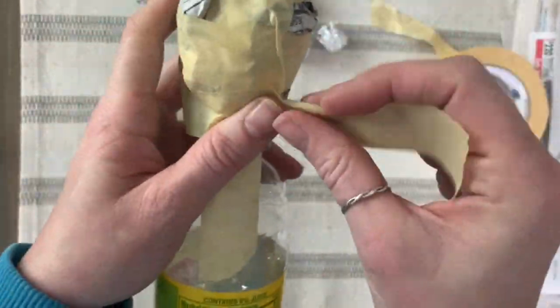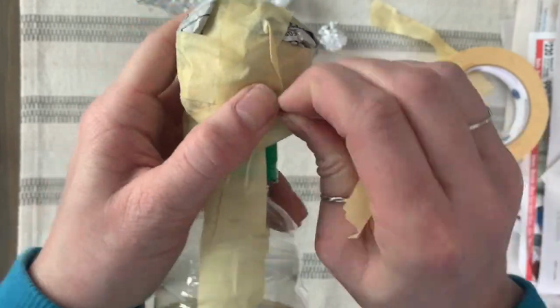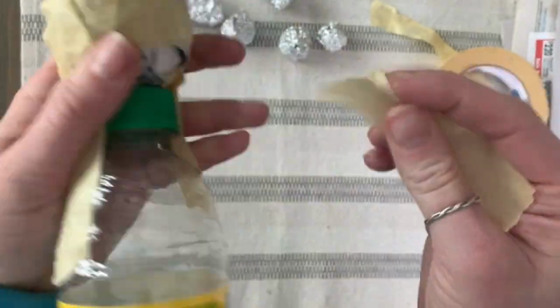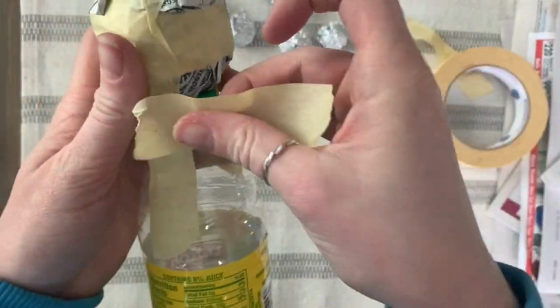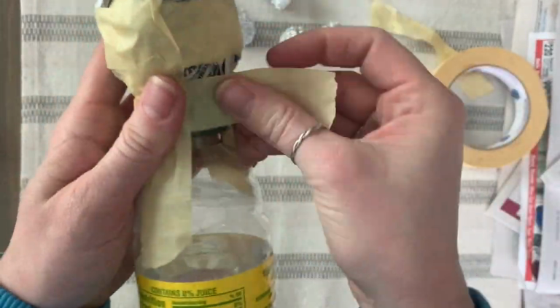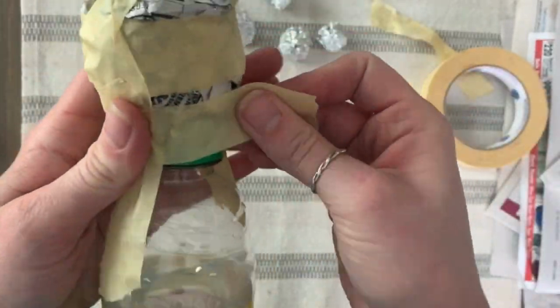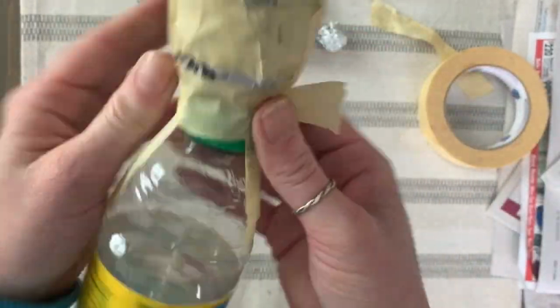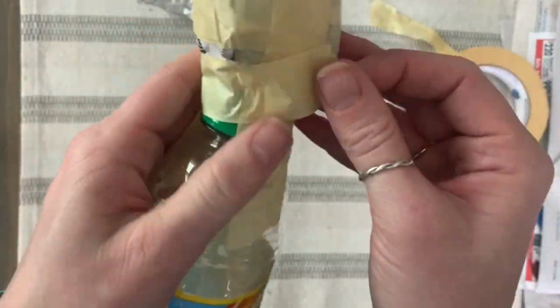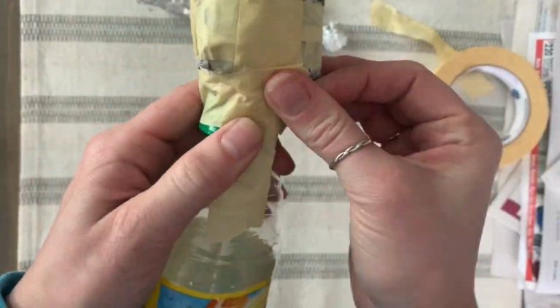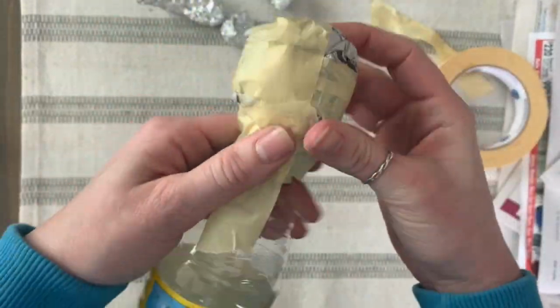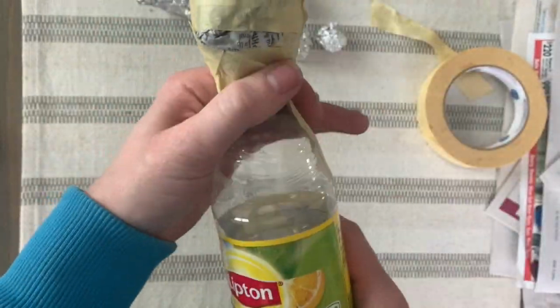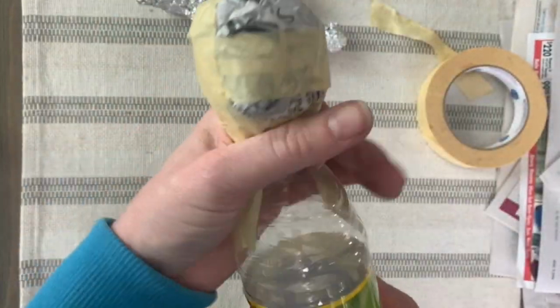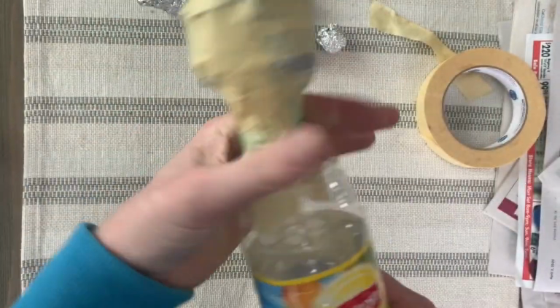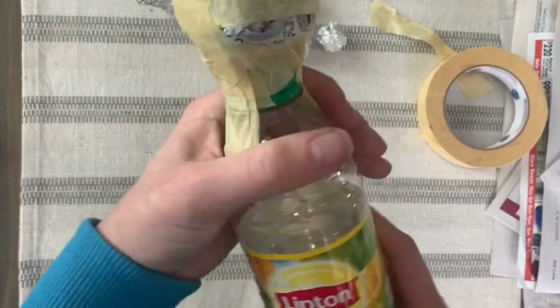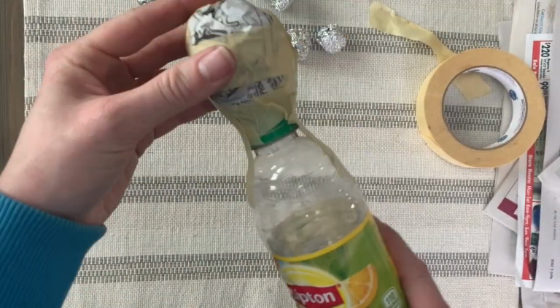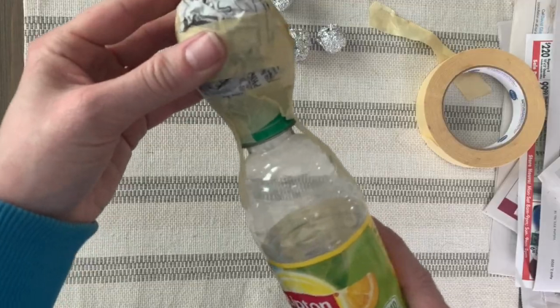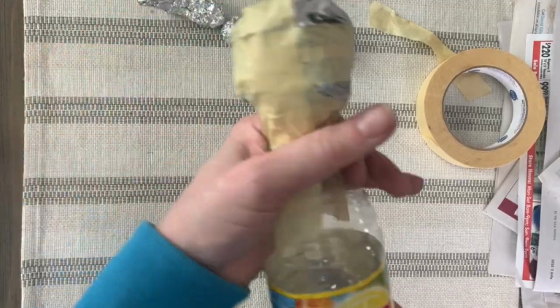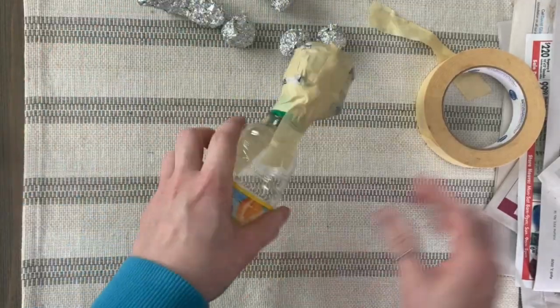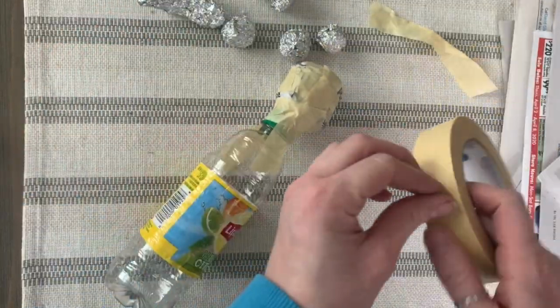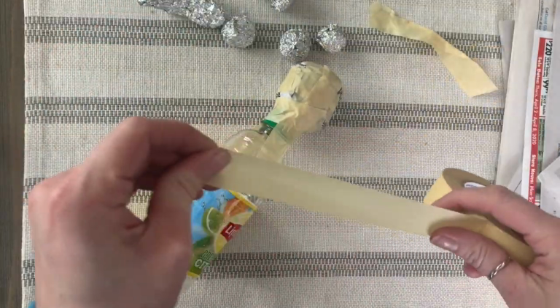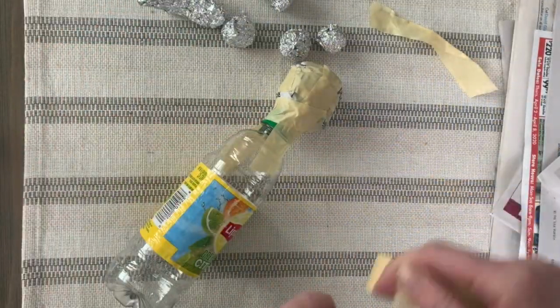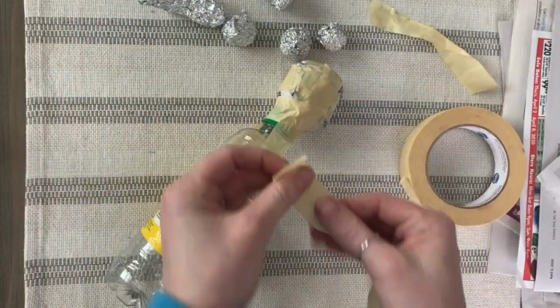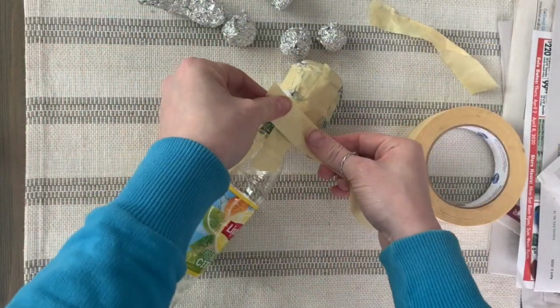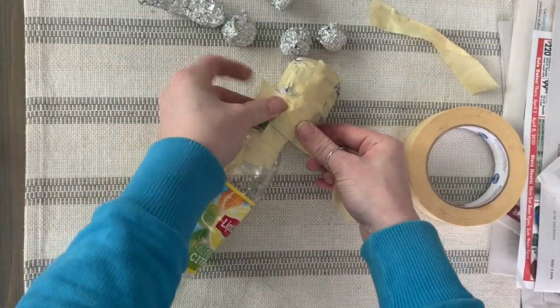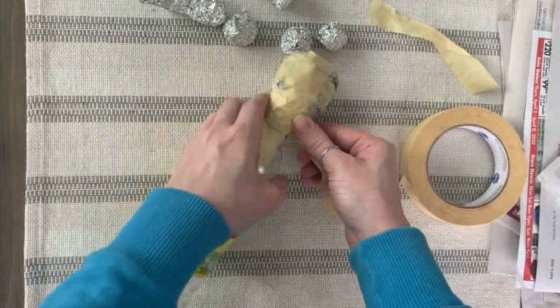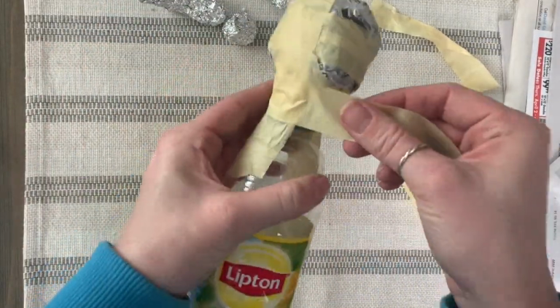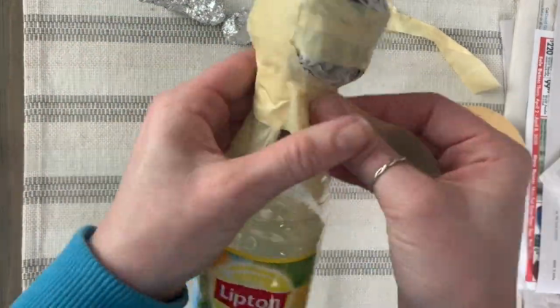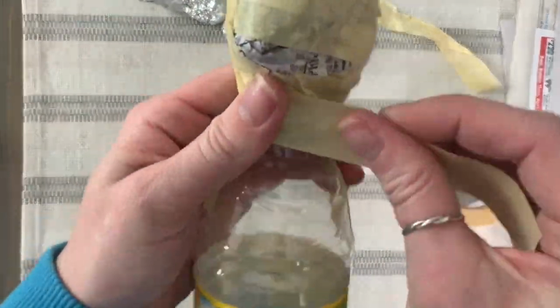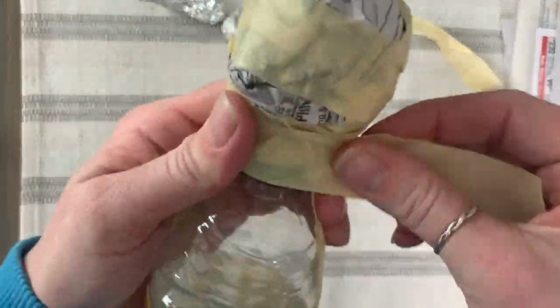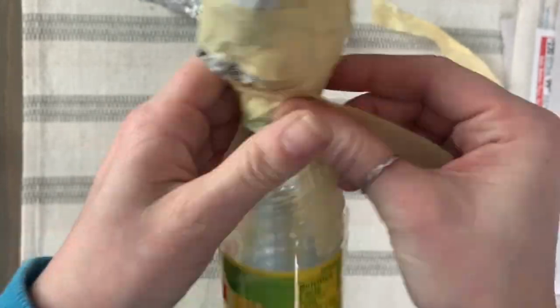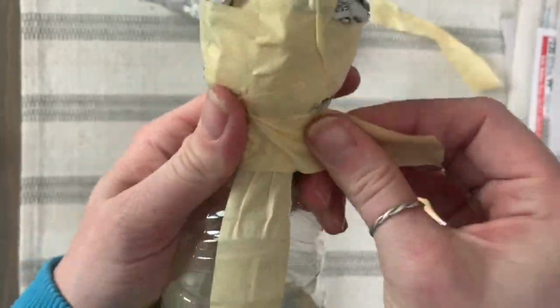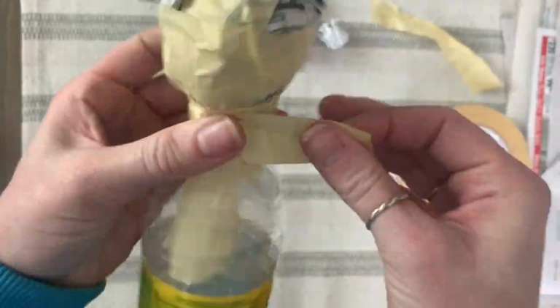If you notice the tape not going in the direction you want, just rip it and replace it where it needs to go. Test and make sure it's nice and strong — if you need to add more tape, add more tape. Remember, it can't be too strong.